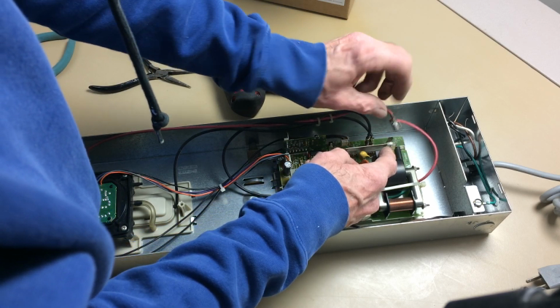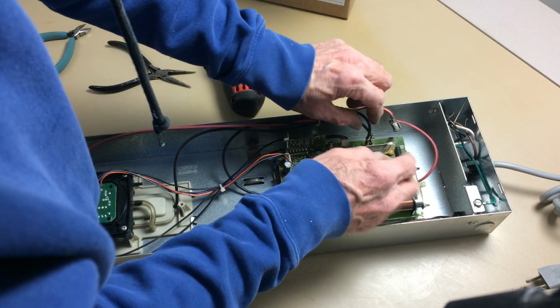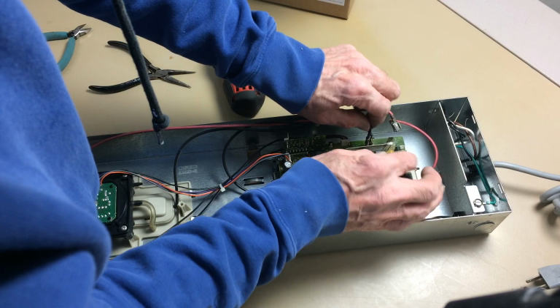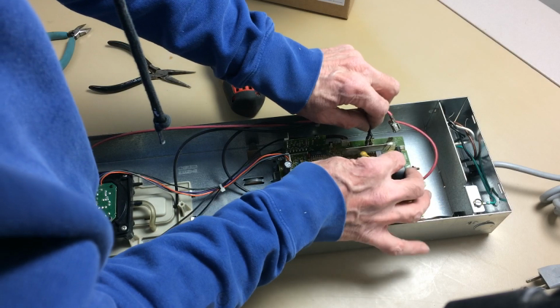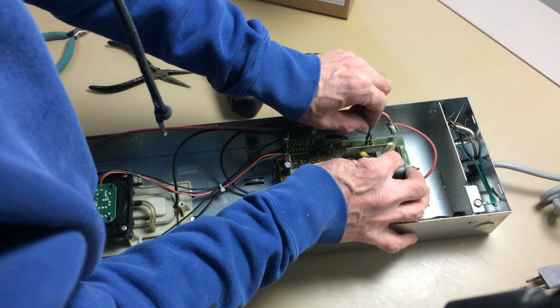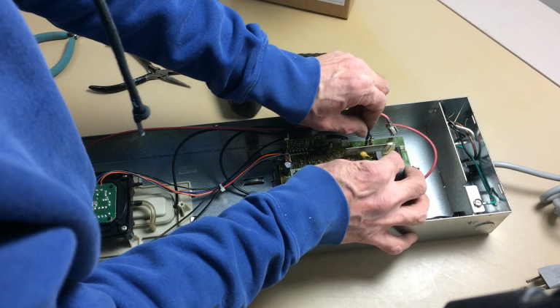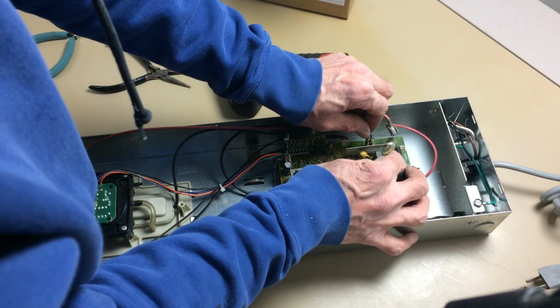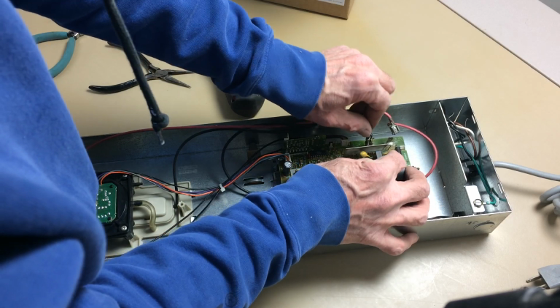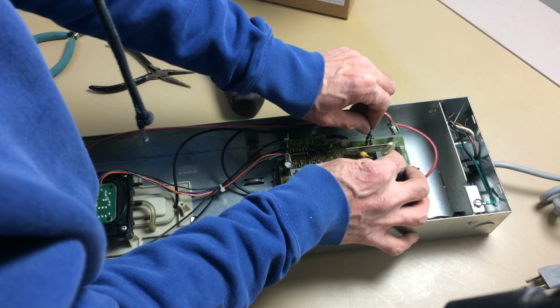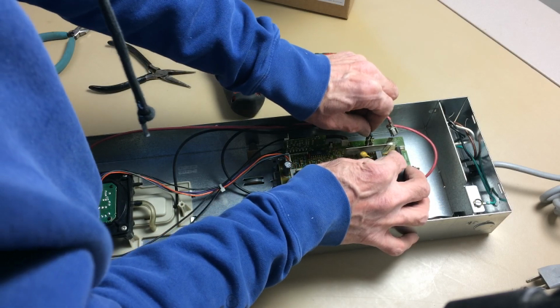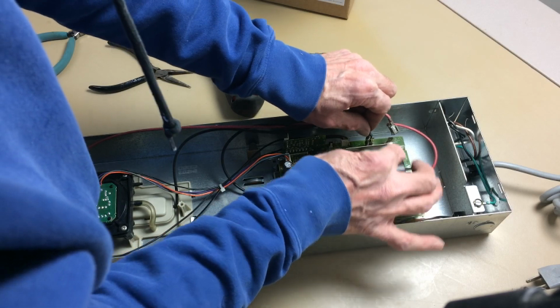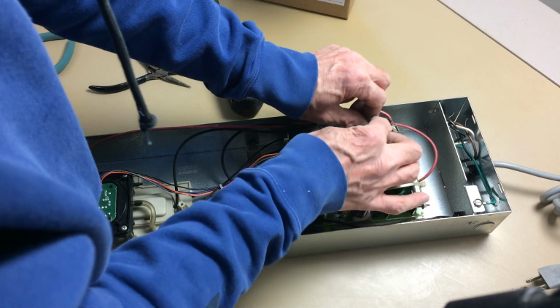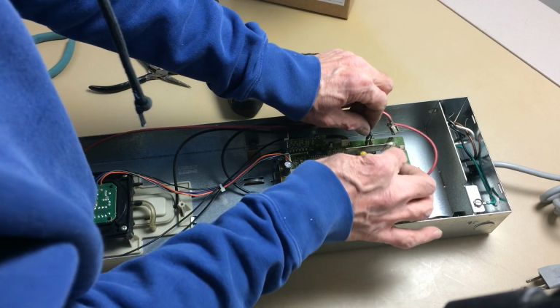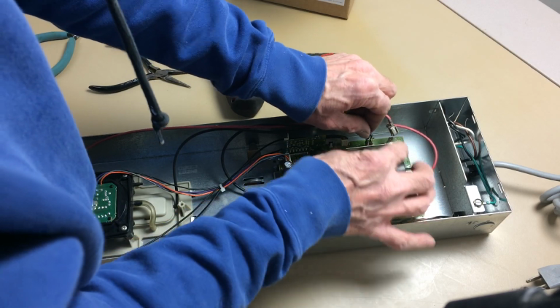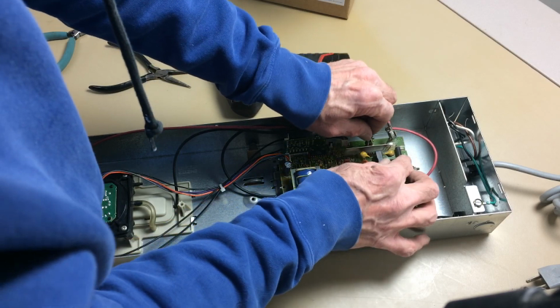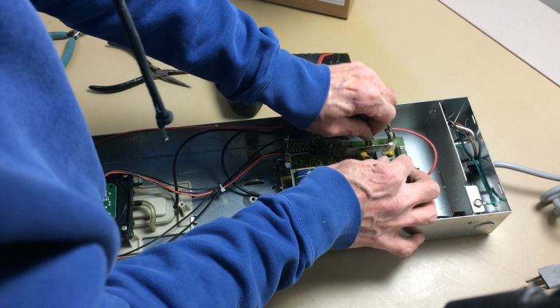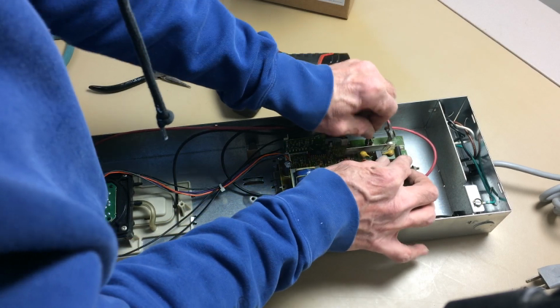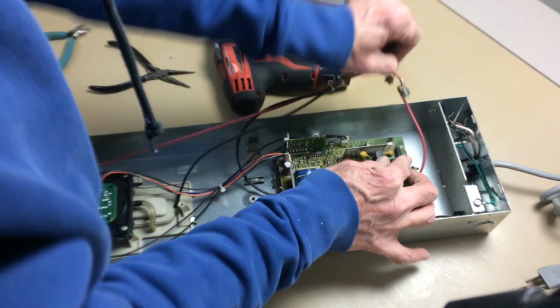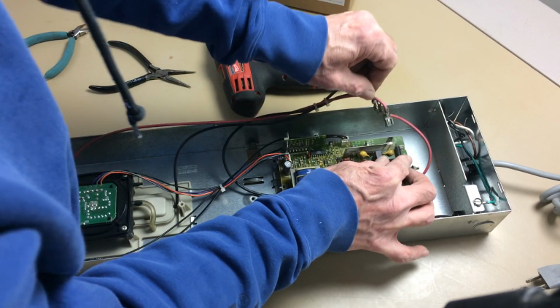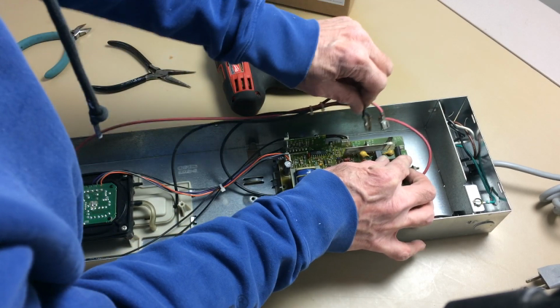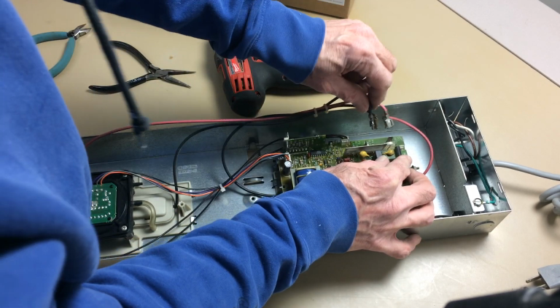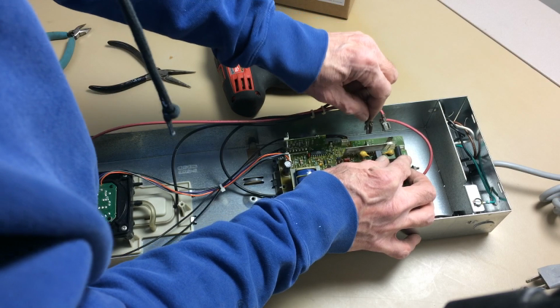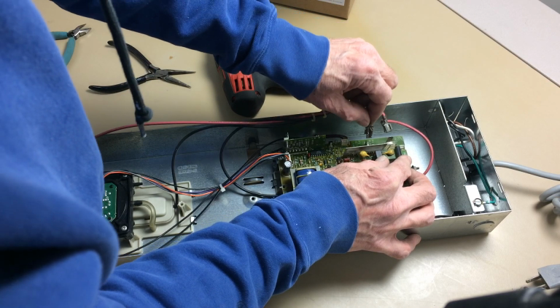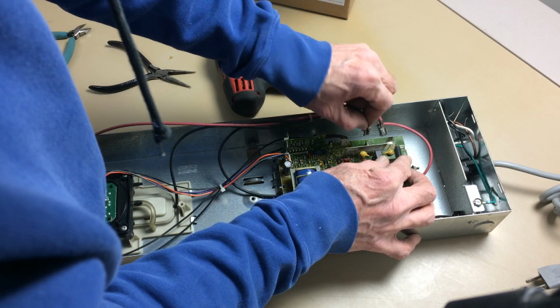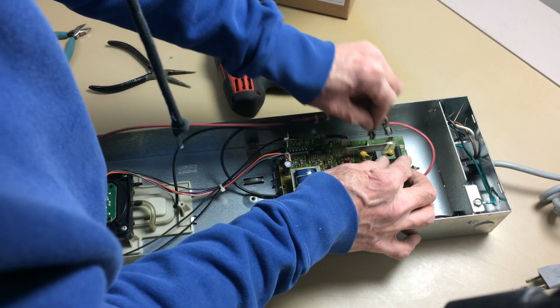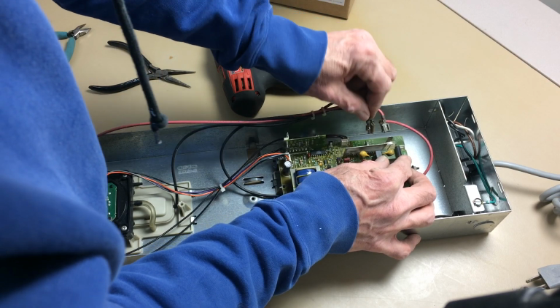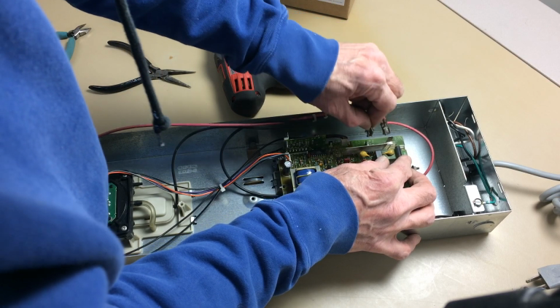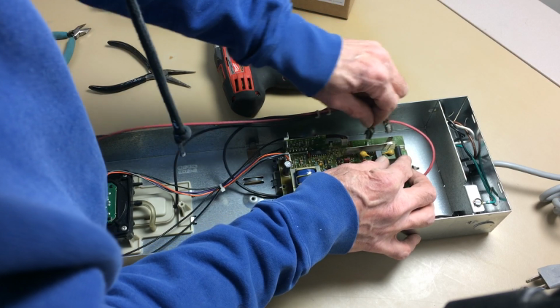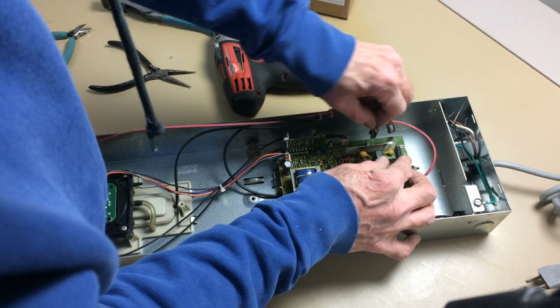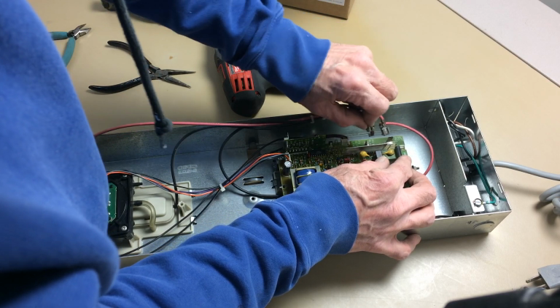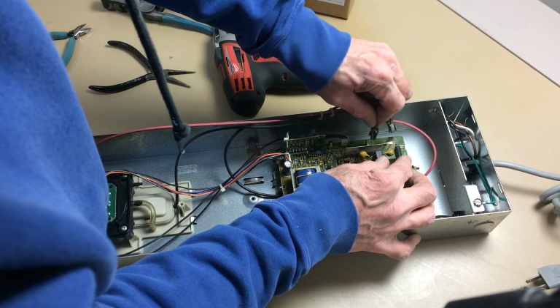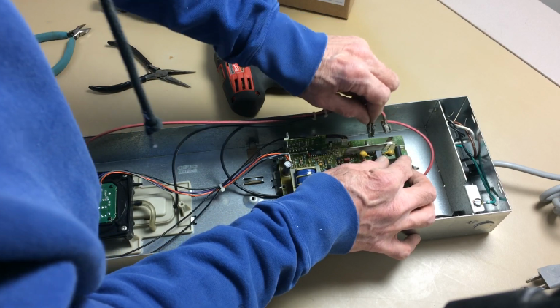Also notice when I wiggle the wire, I'm wiggling it in the direction of the connector — I'm wiggling it this way, not this way.